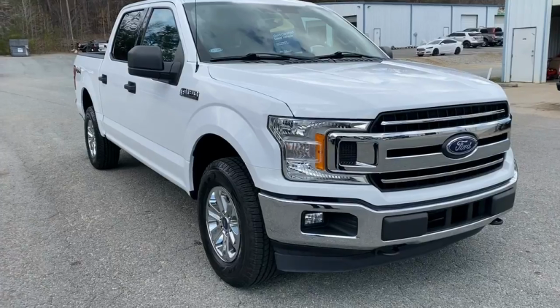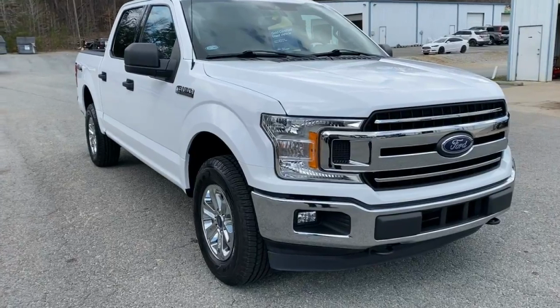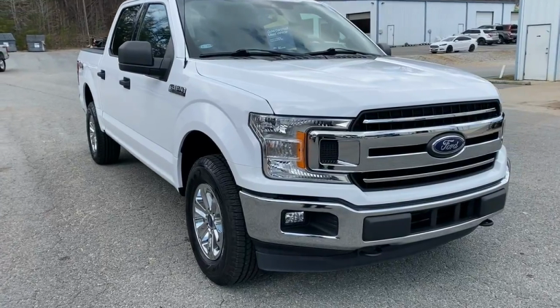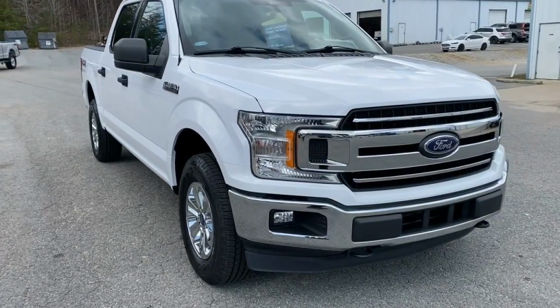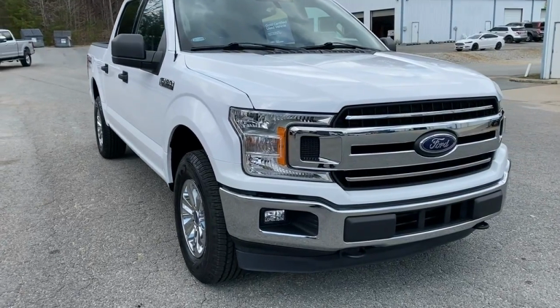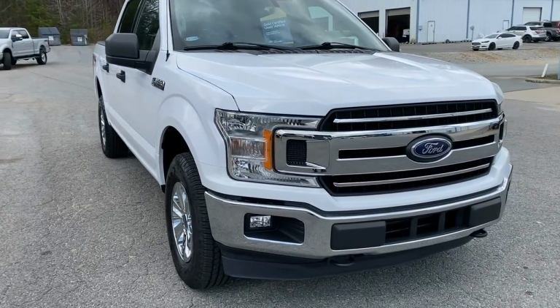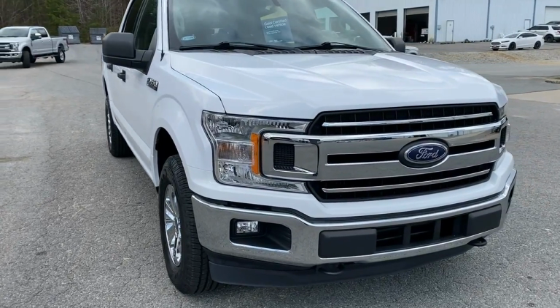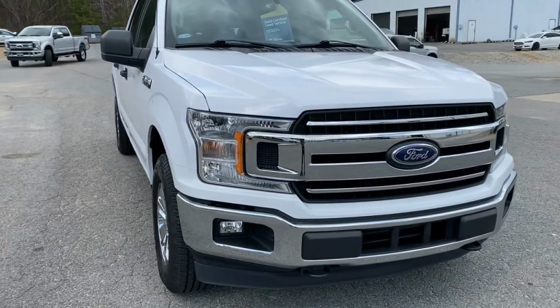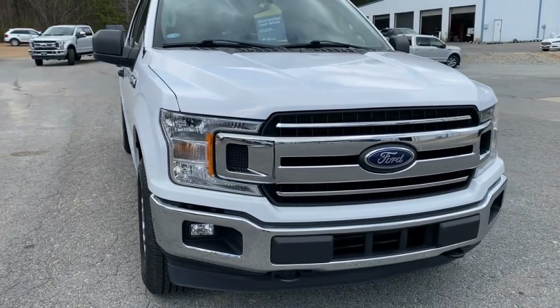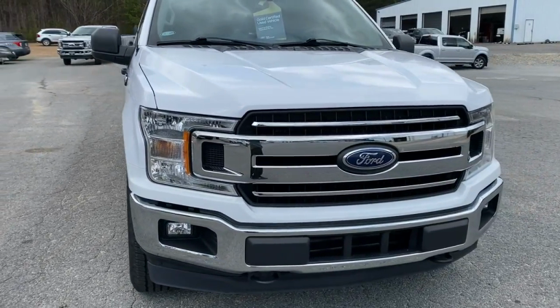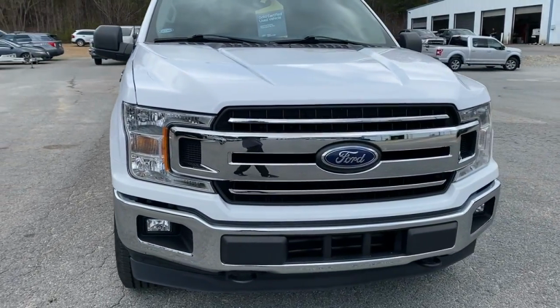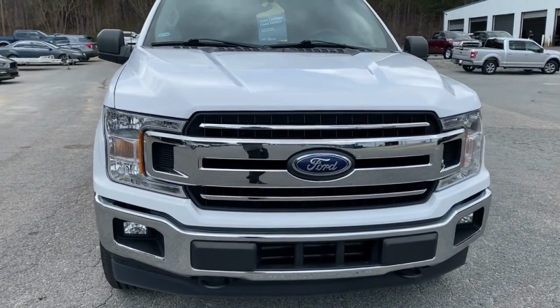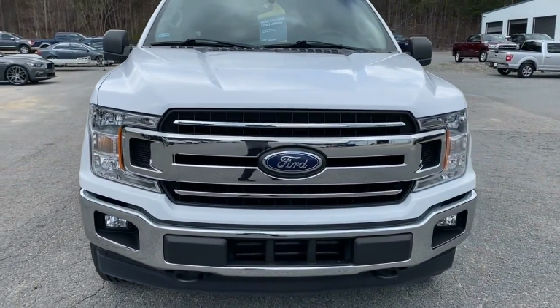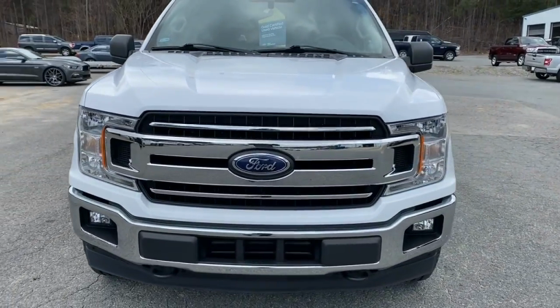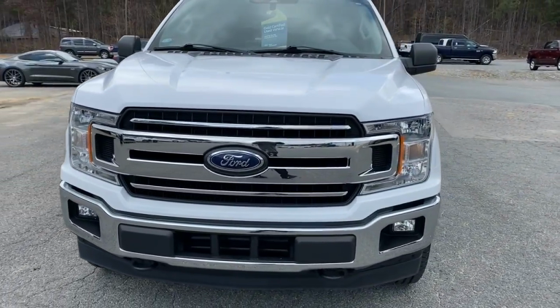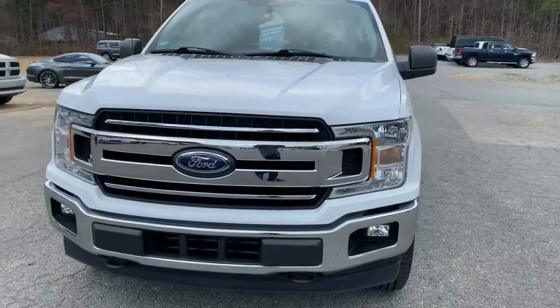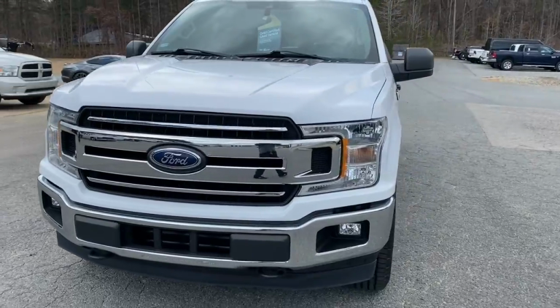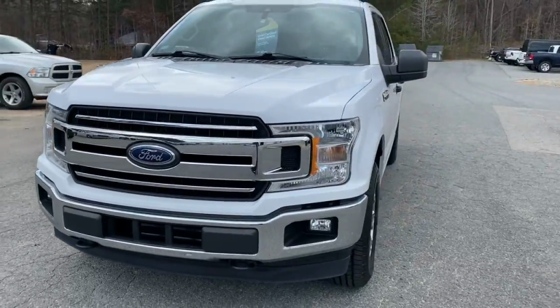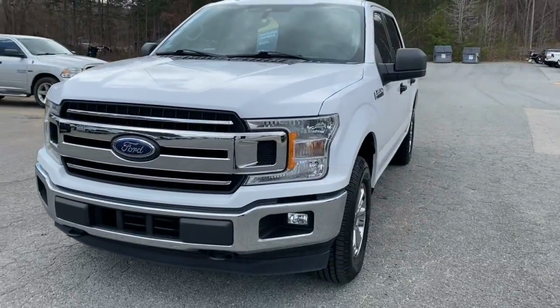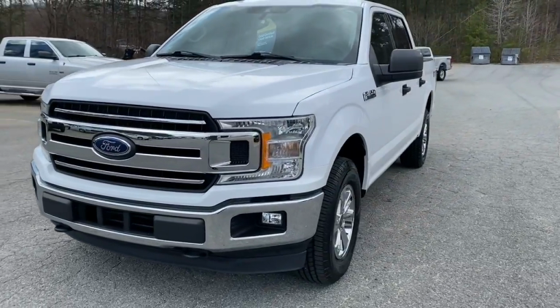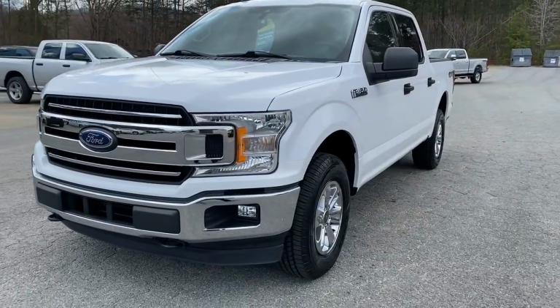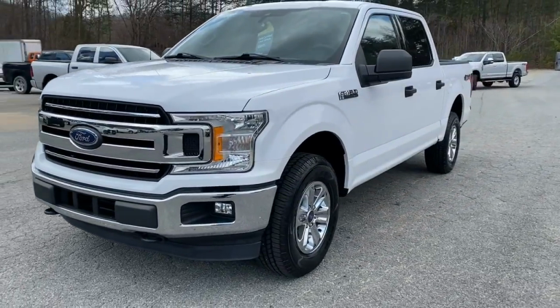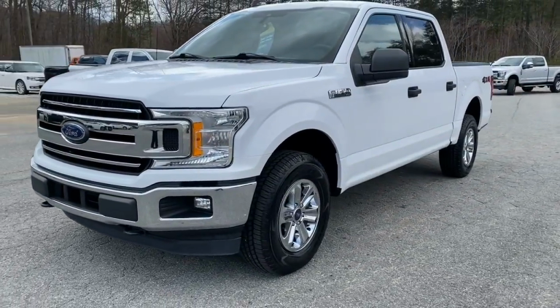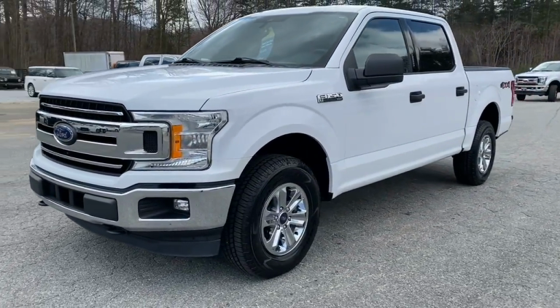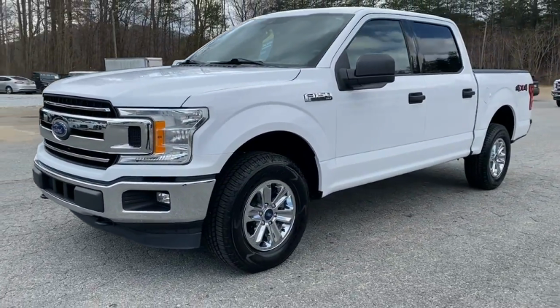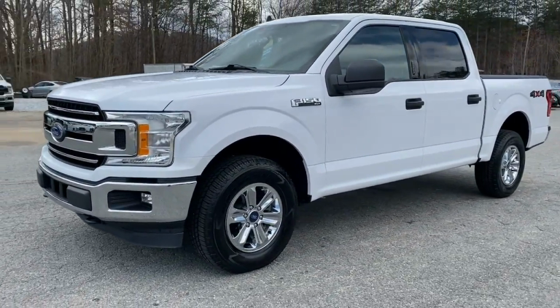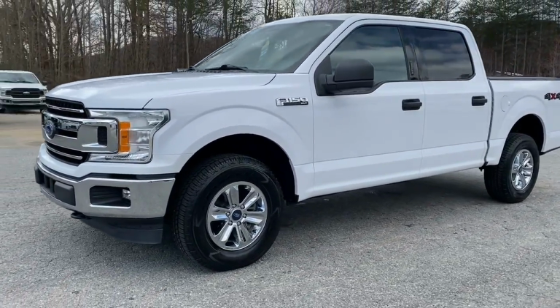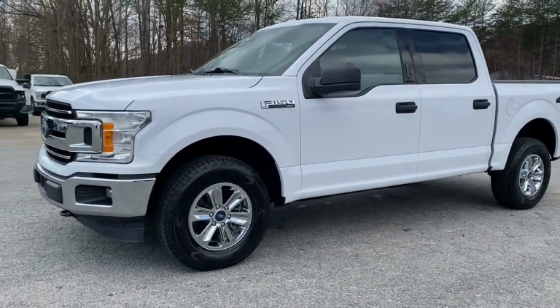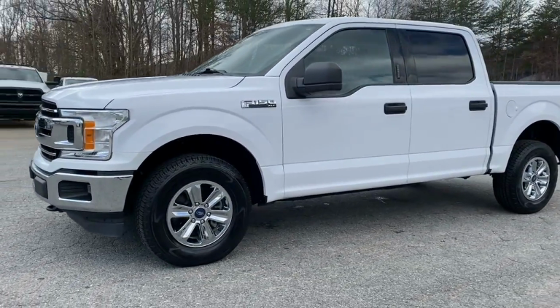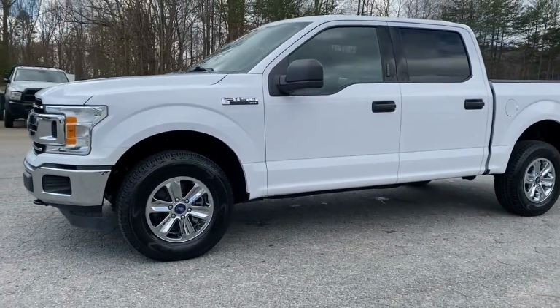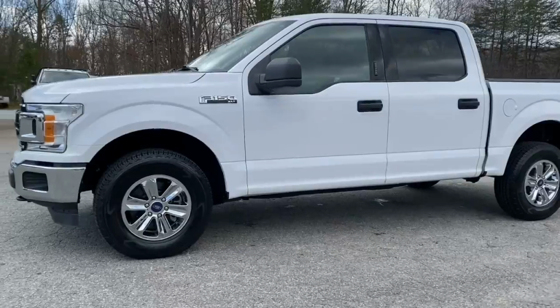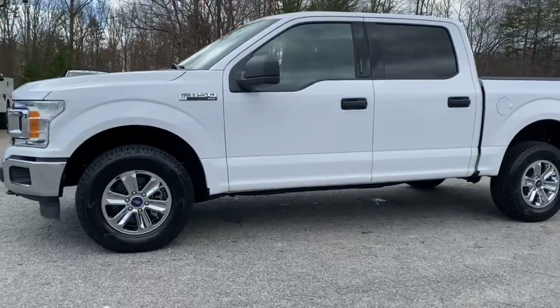This could be the car for you. The 2019 Ford F-150. With less than 50,000 miles on the odometer, this vehicle provides excellent value.